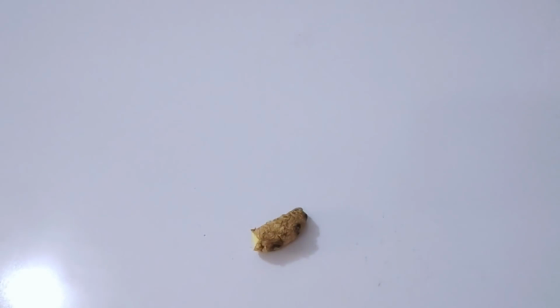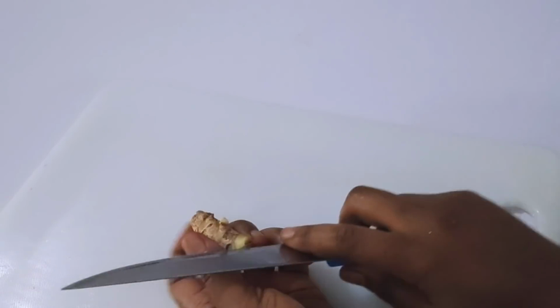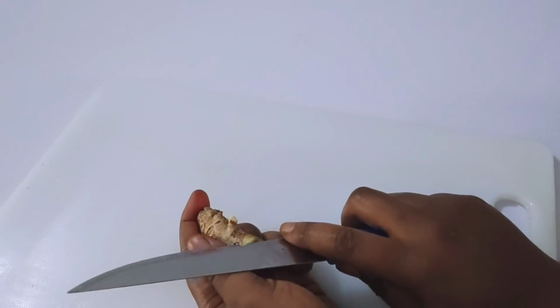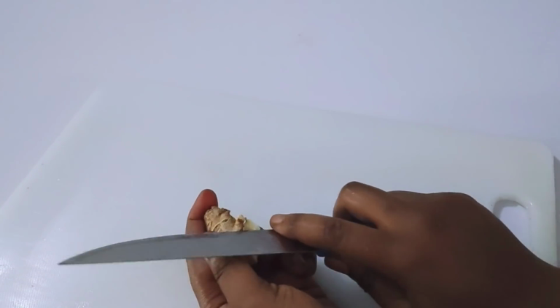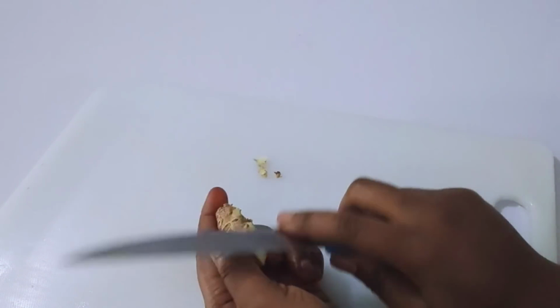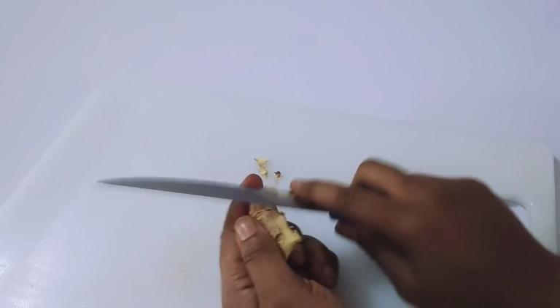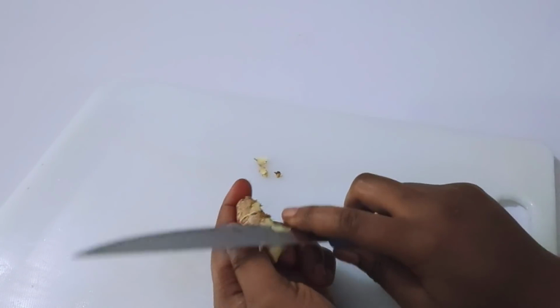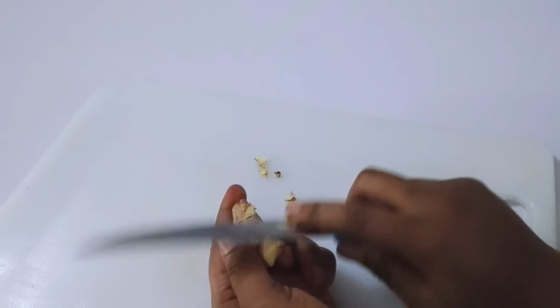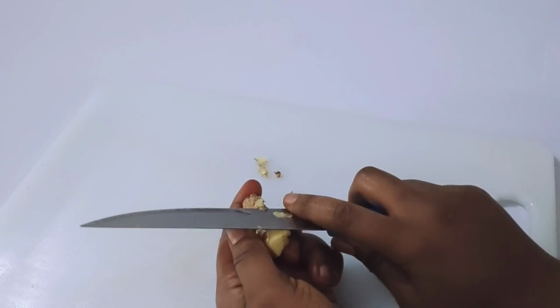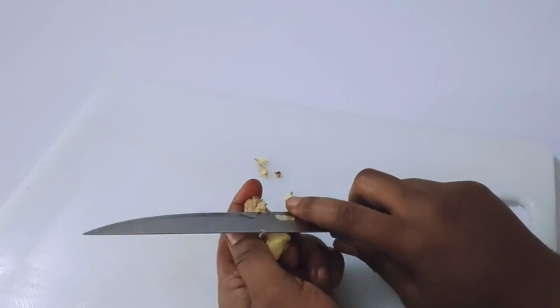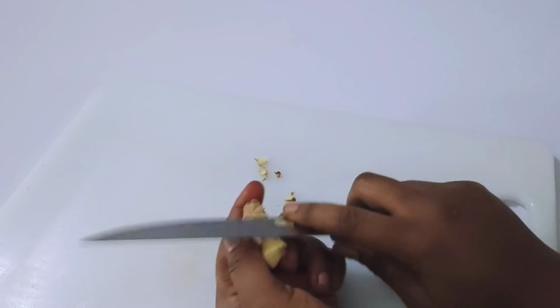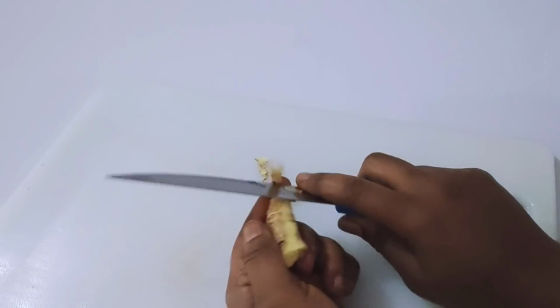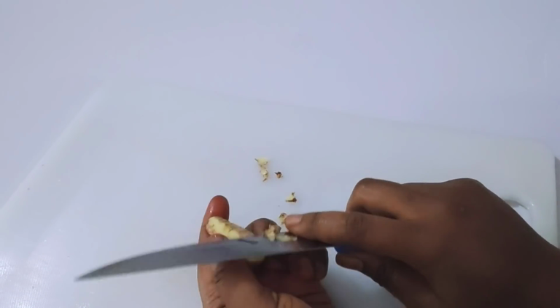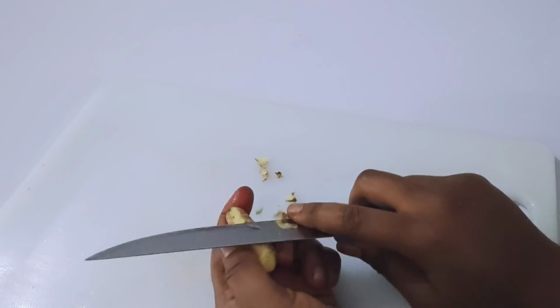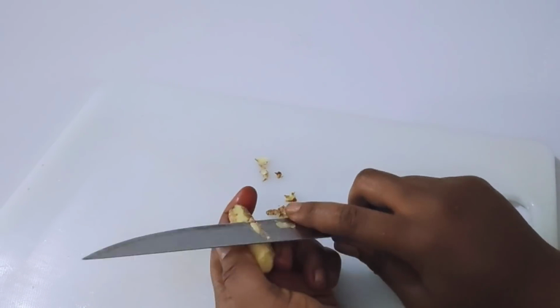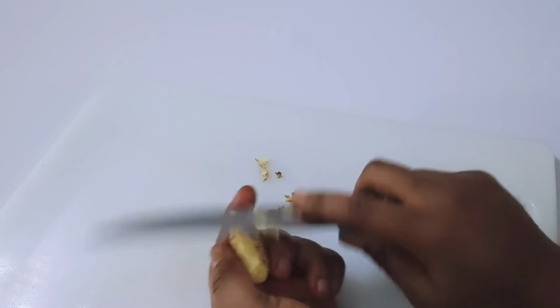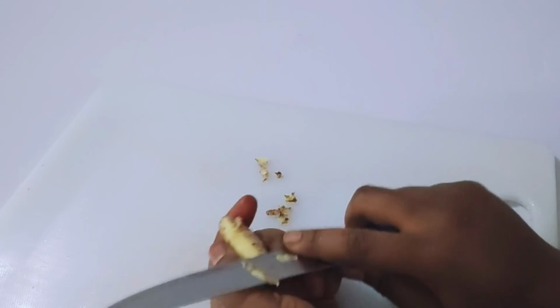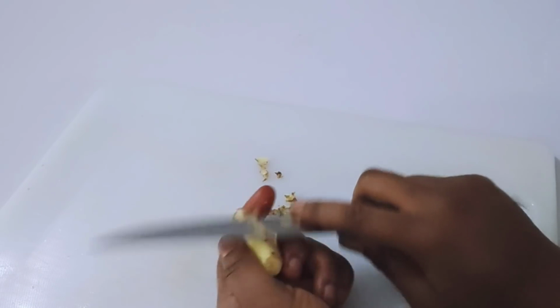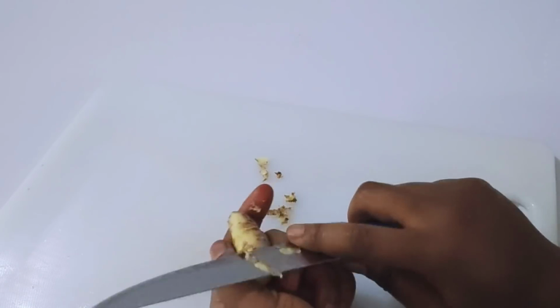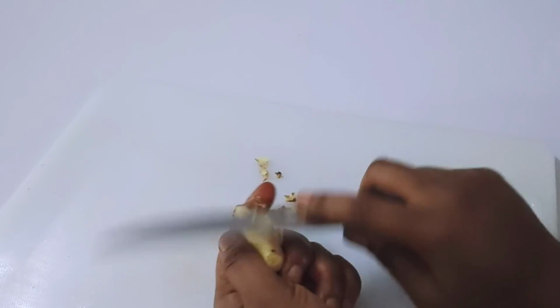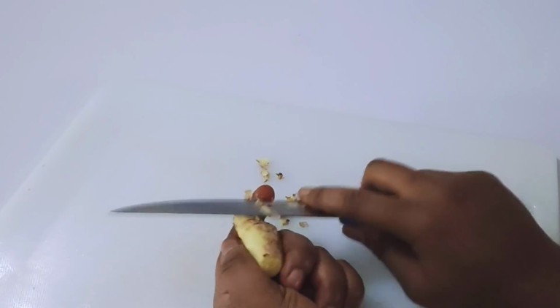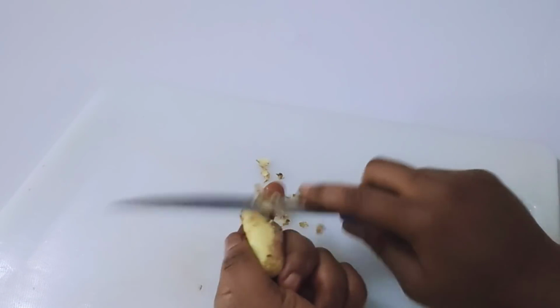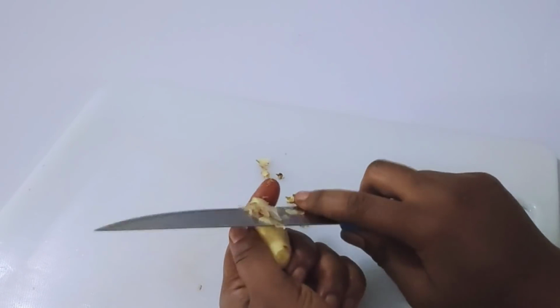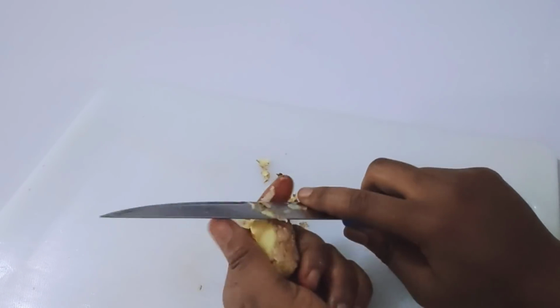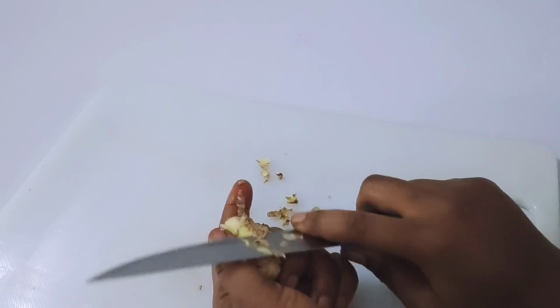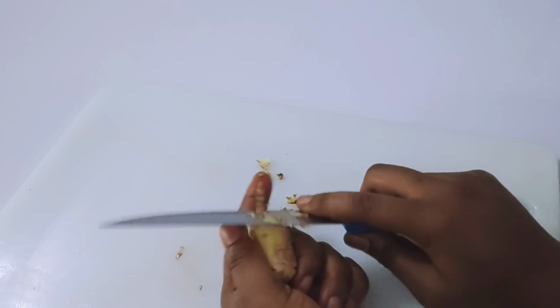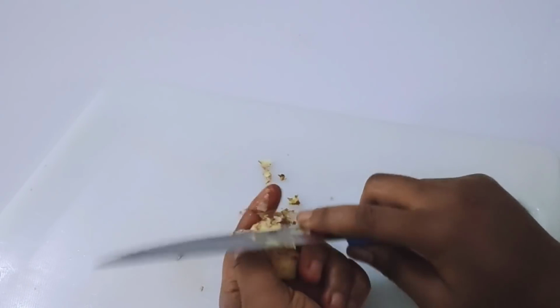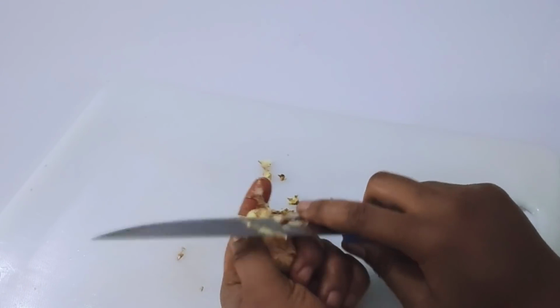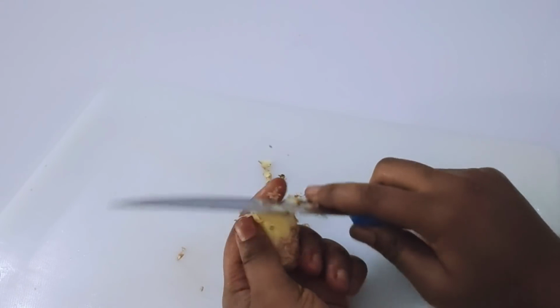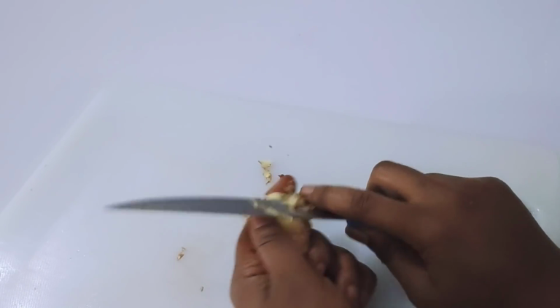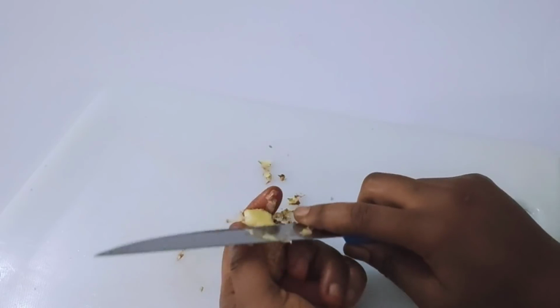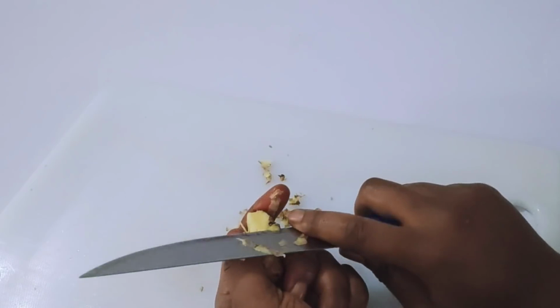I'm going to remove the peel of the ginger. After that, I'll wash it and transfer it into the blender.